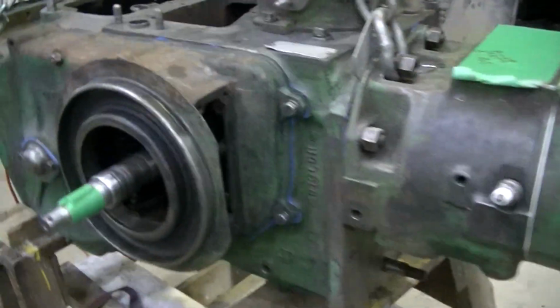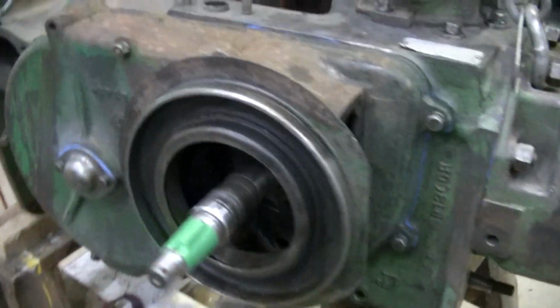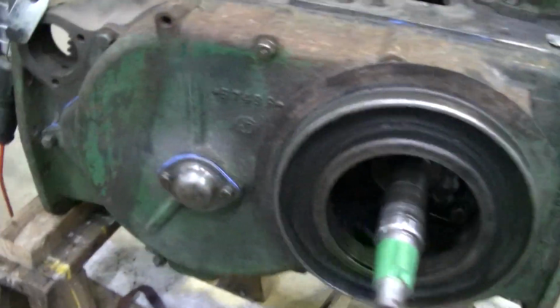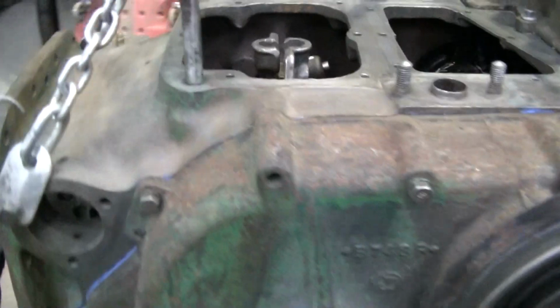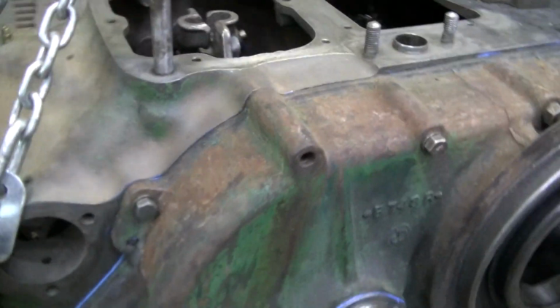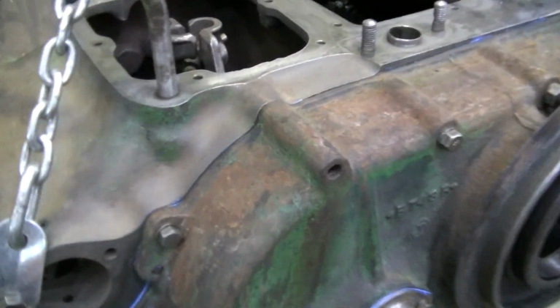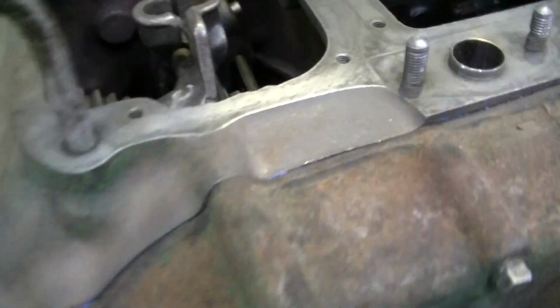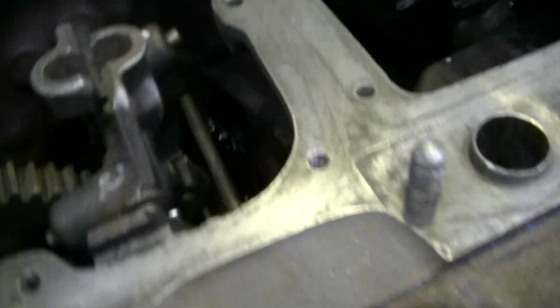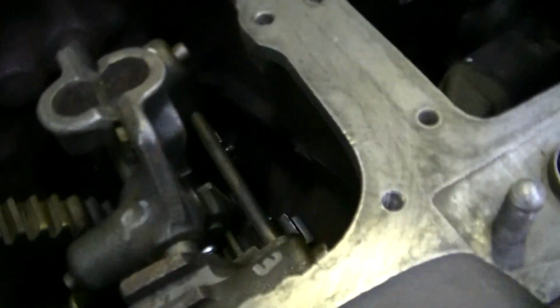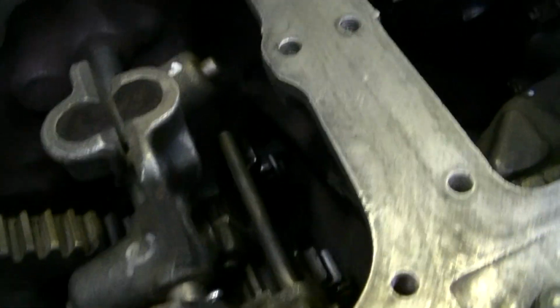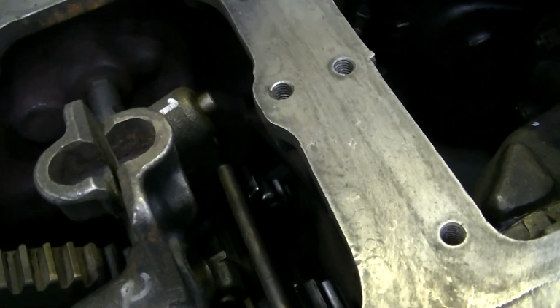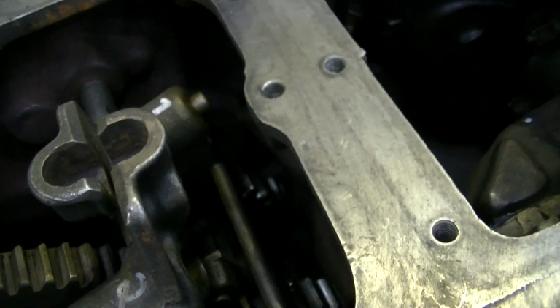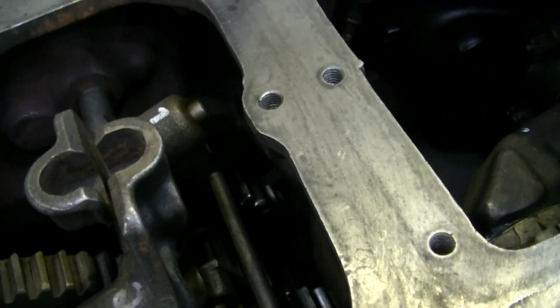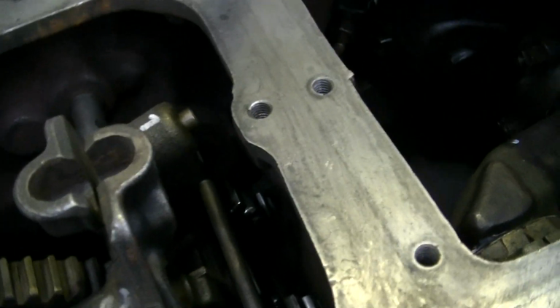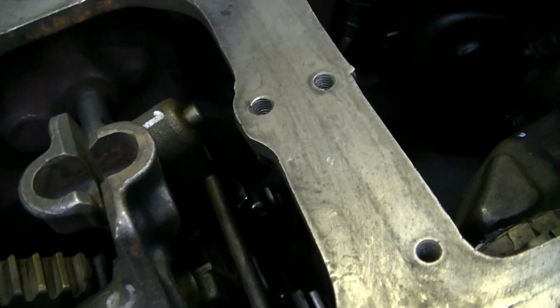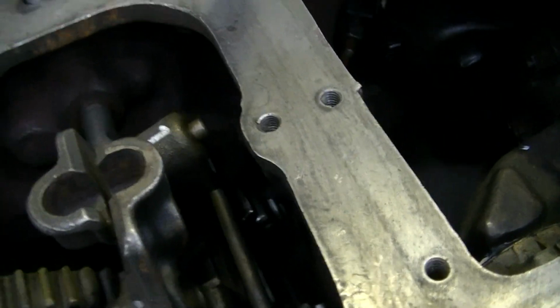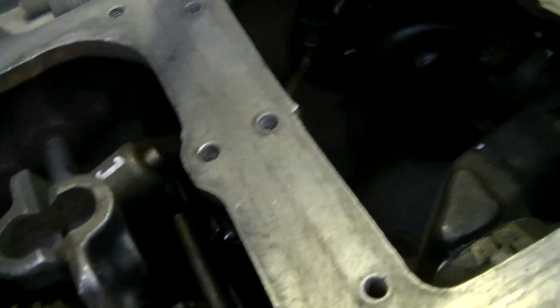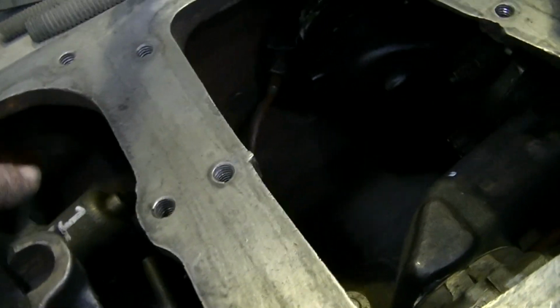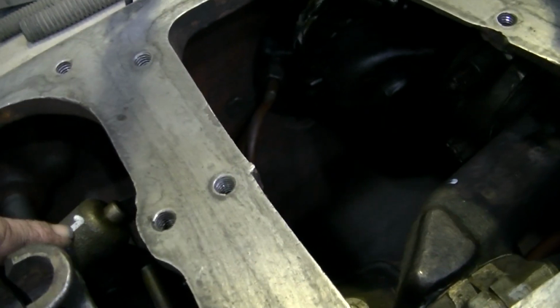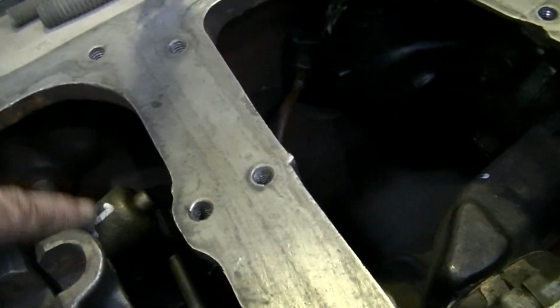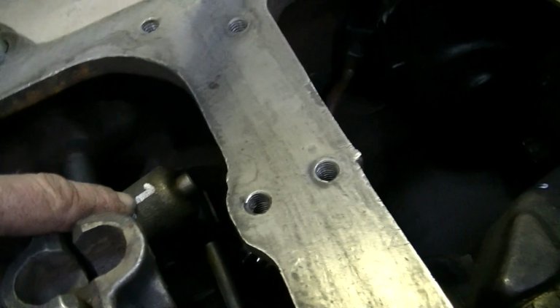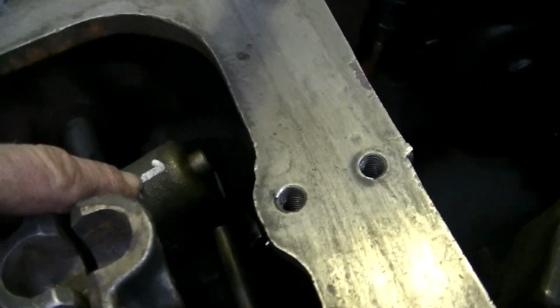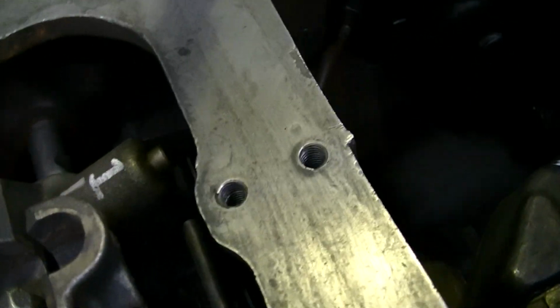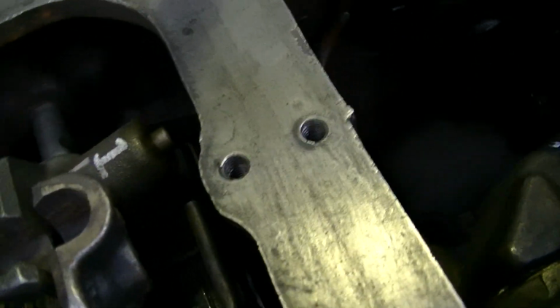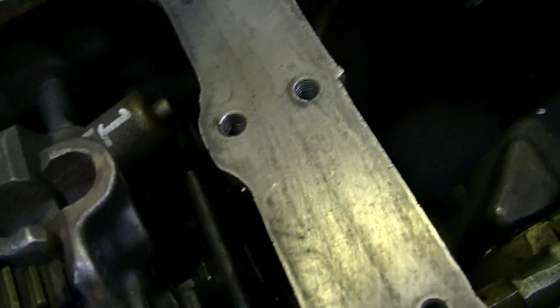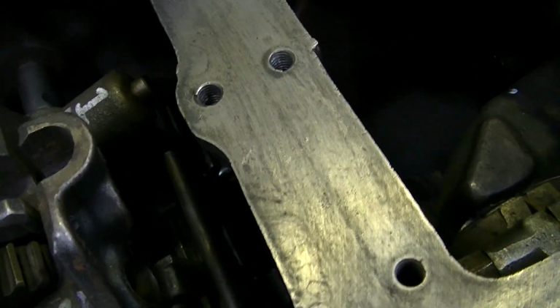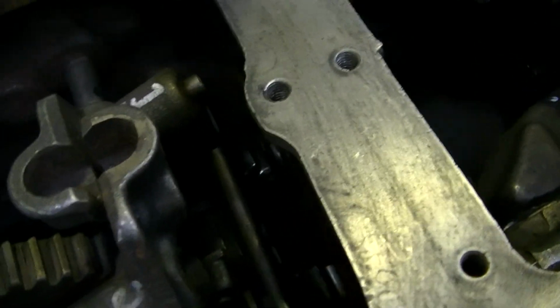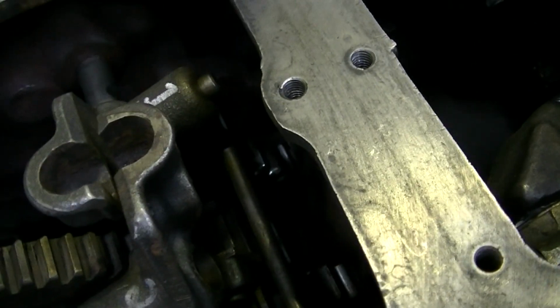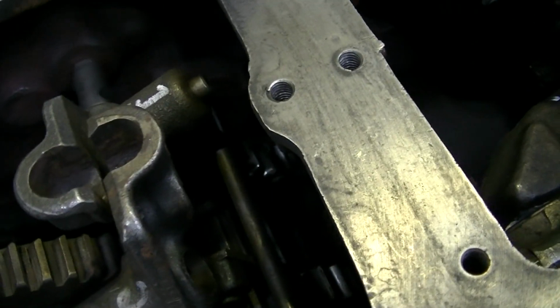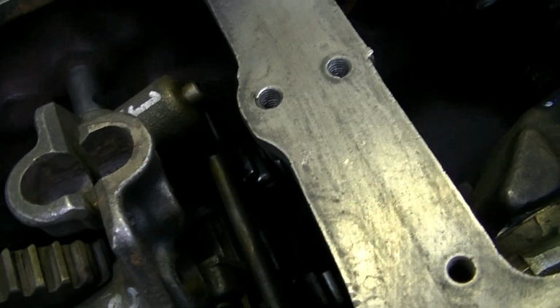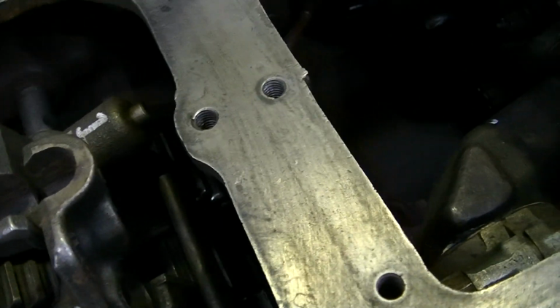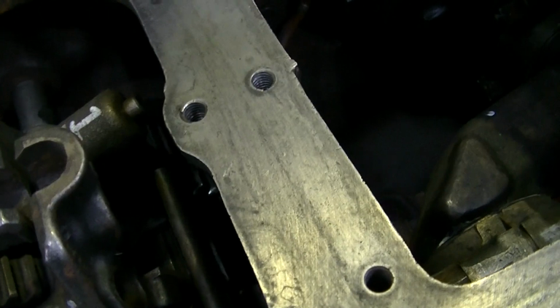It's coming along. I've got the transmission back together. It's been so much time that memory is poor, but I had marked one, two, and three on different things. I had marked things good when I took them apart and cleaned the parts.